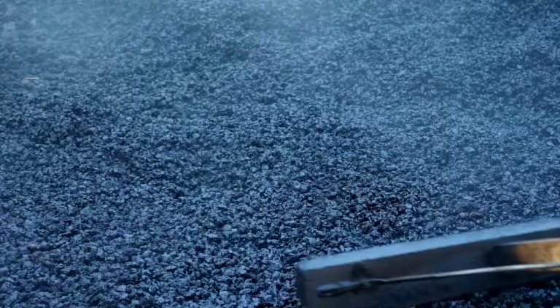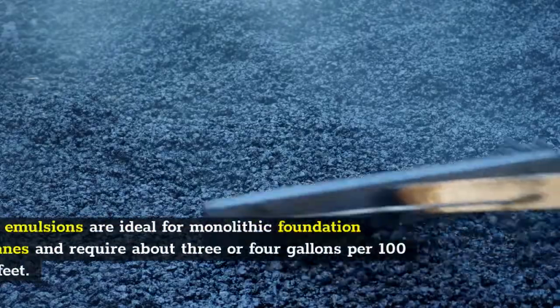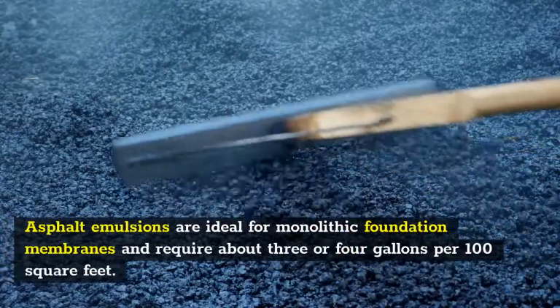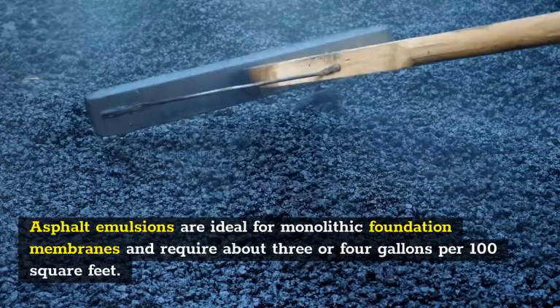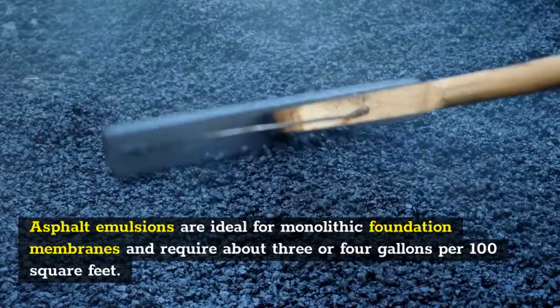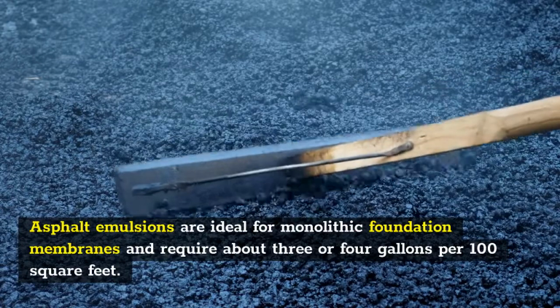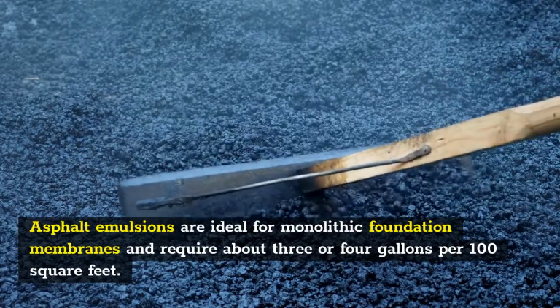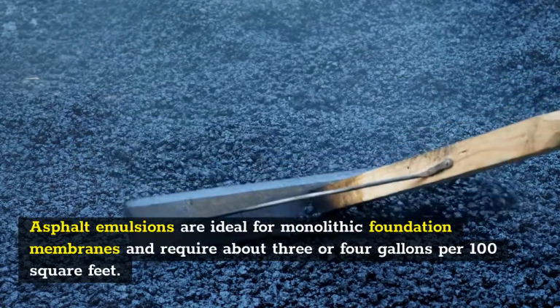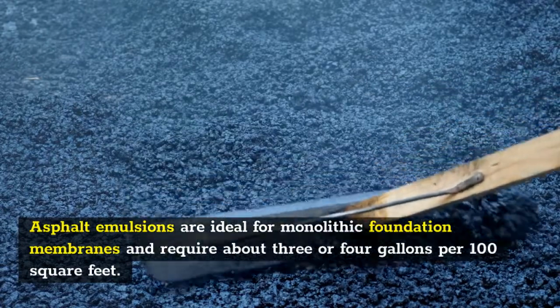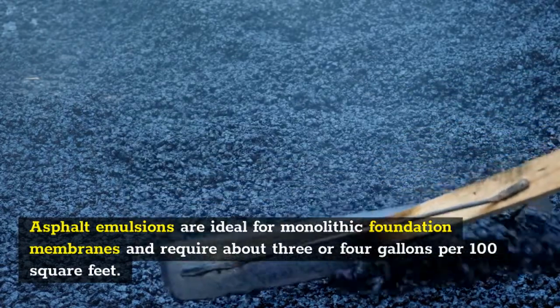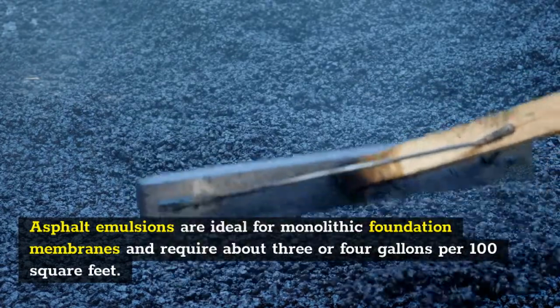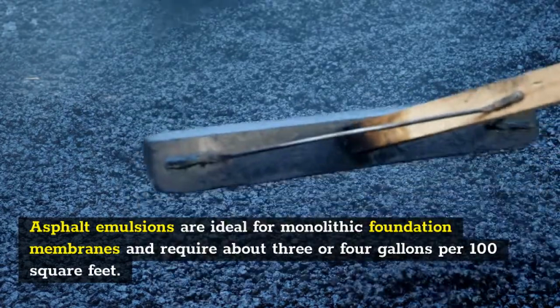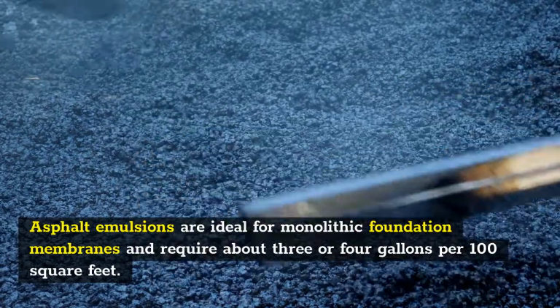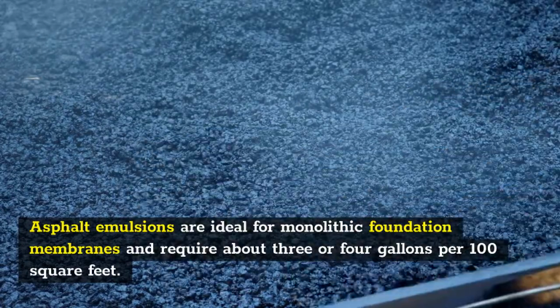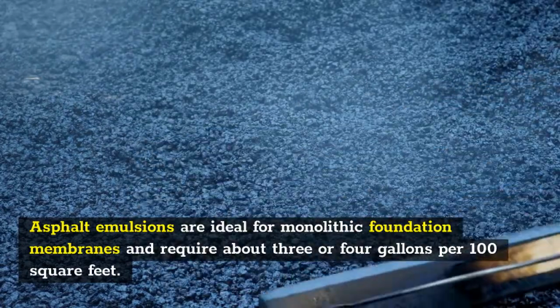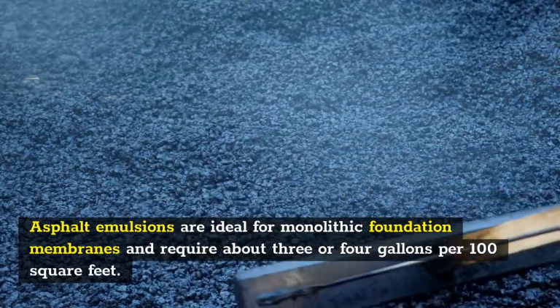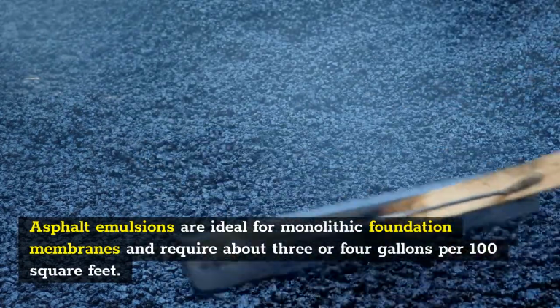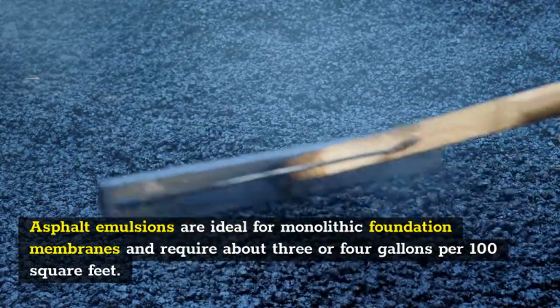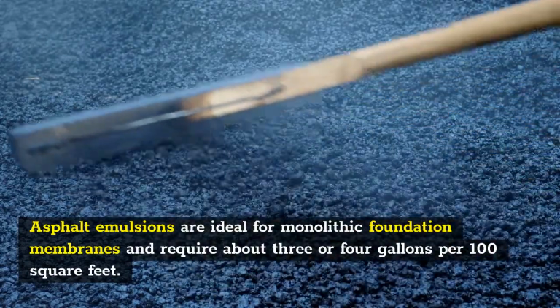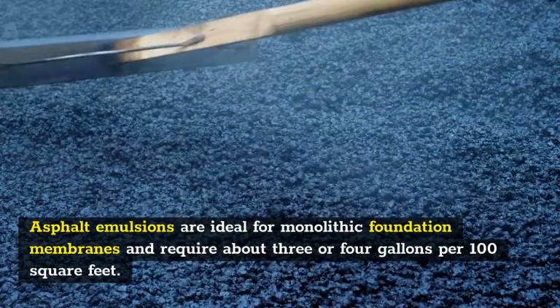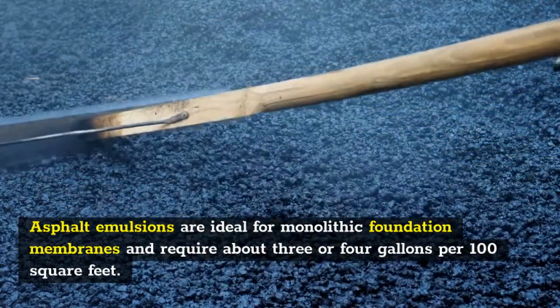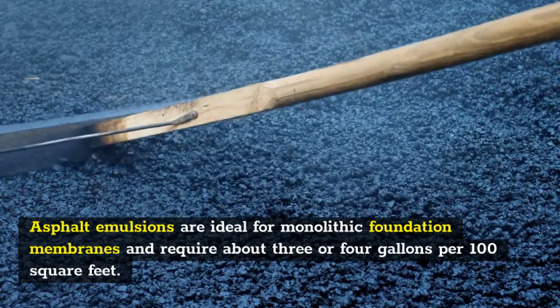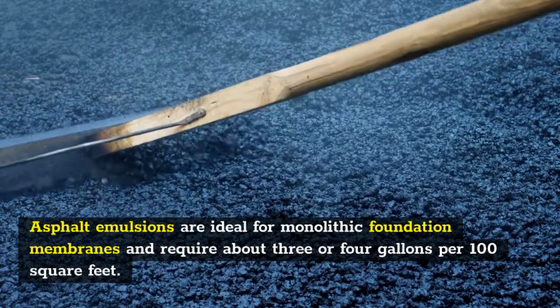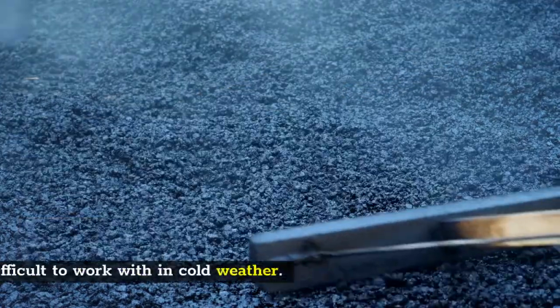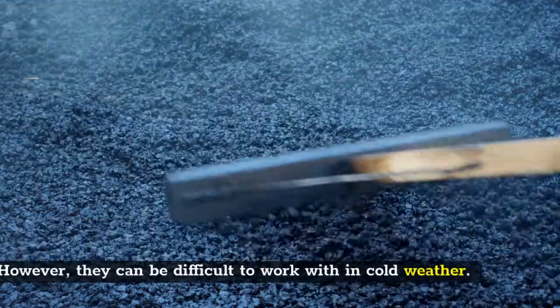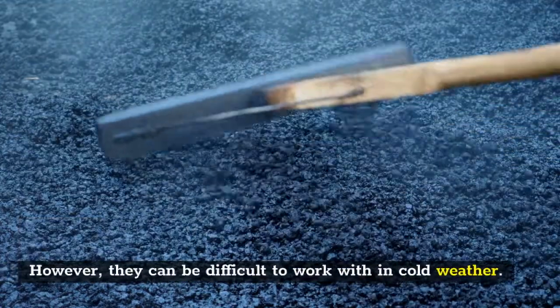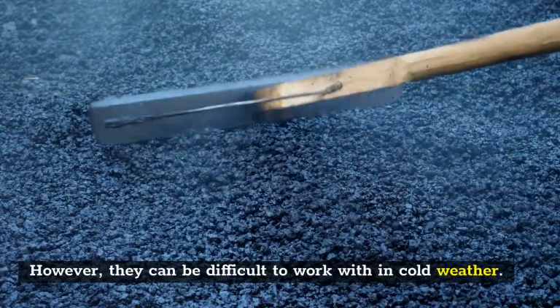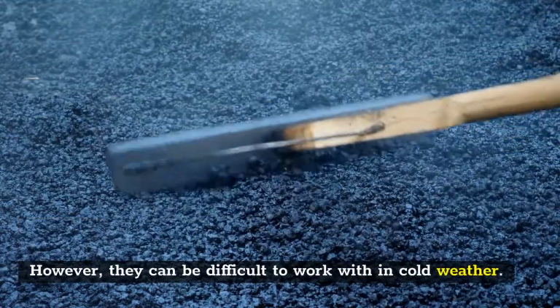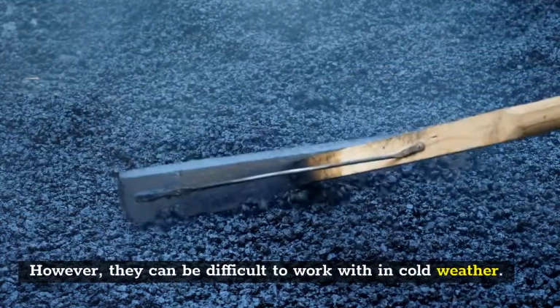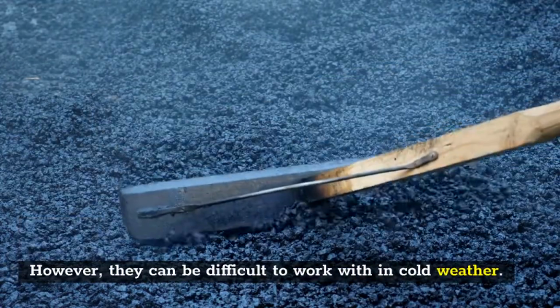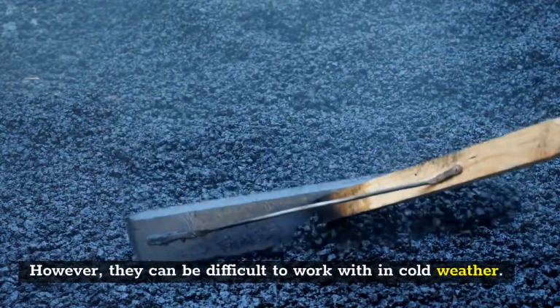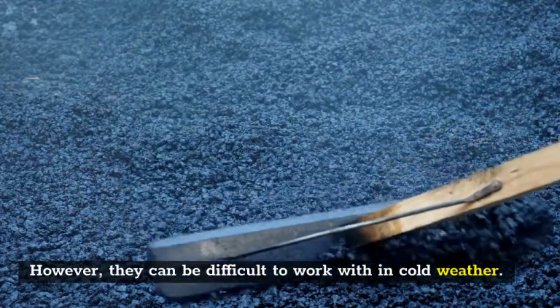Asphalt emulsions are ideal for monolithic foundation membranes and require about 3 or 4 gallons per 100 square feet. However, they can be difficult to work with in cold weather.